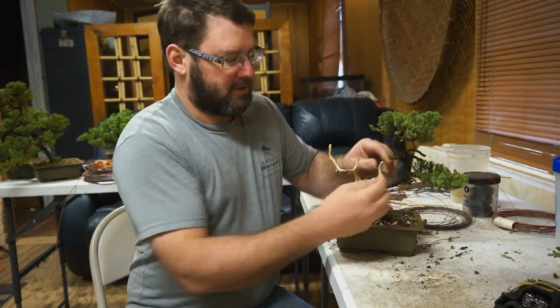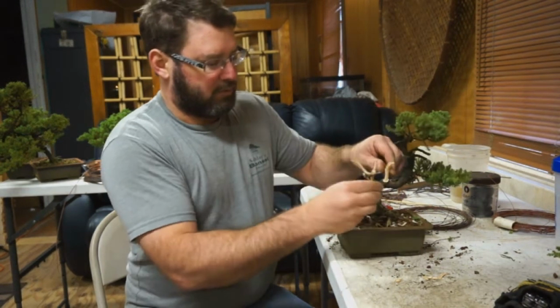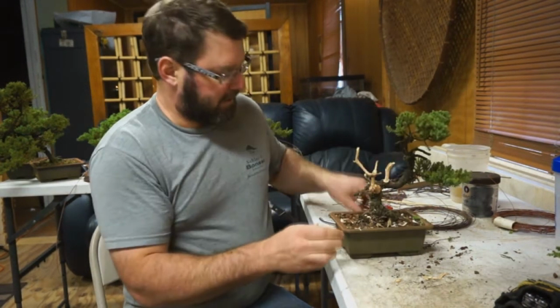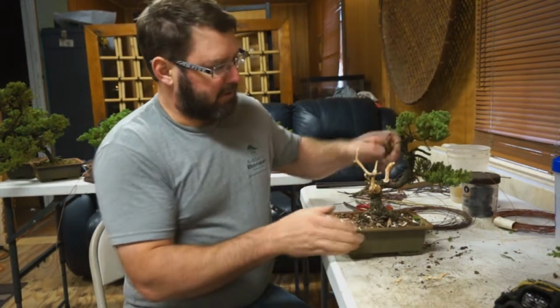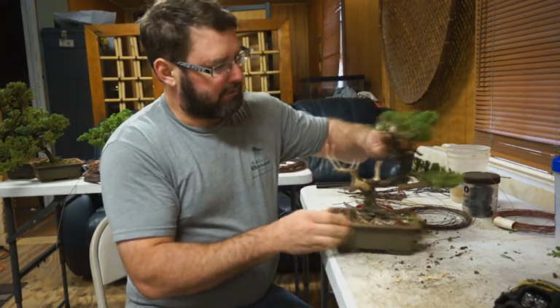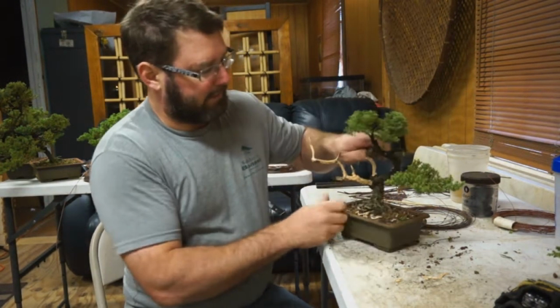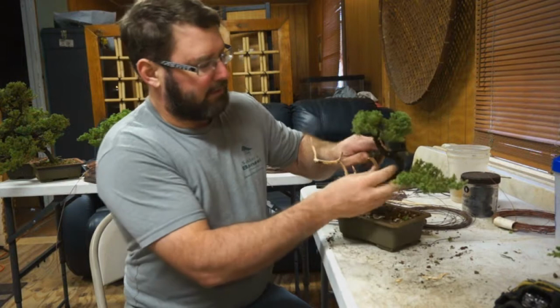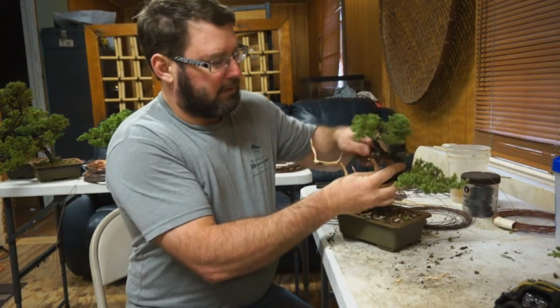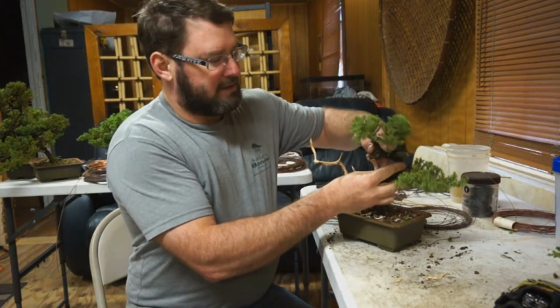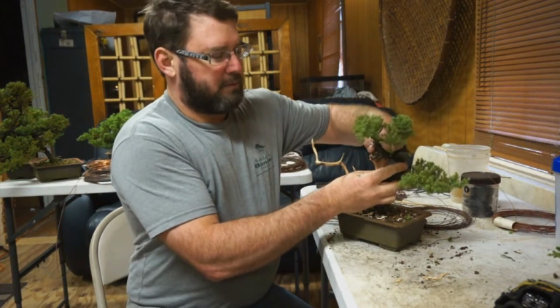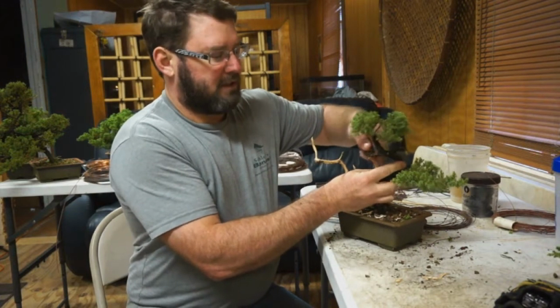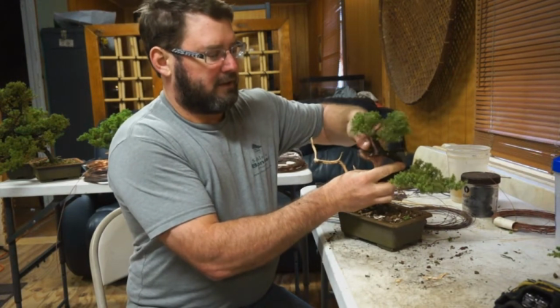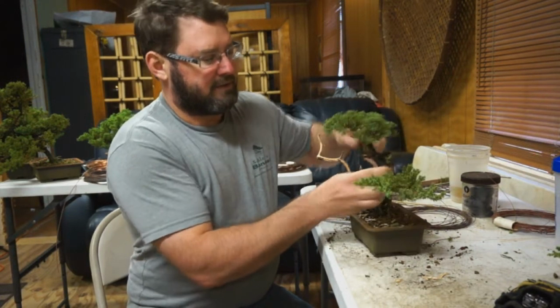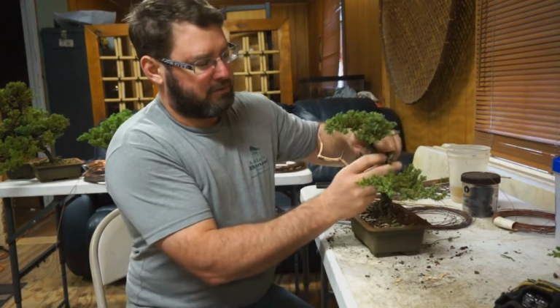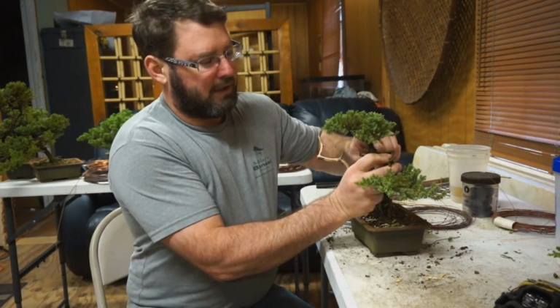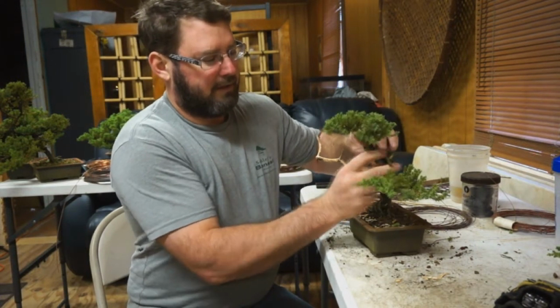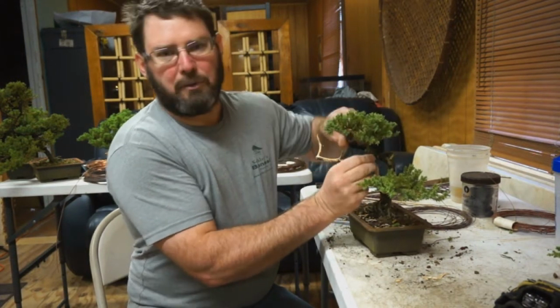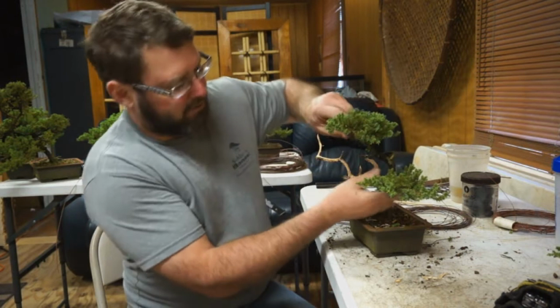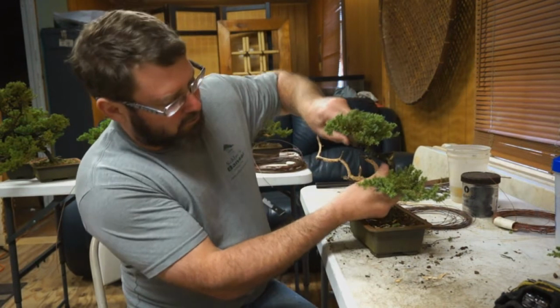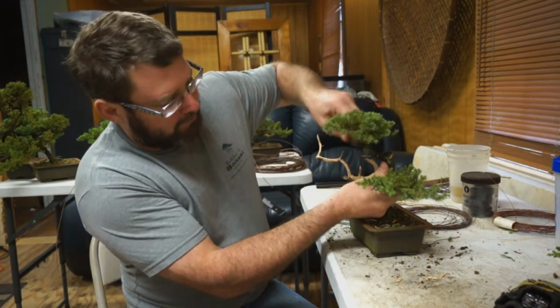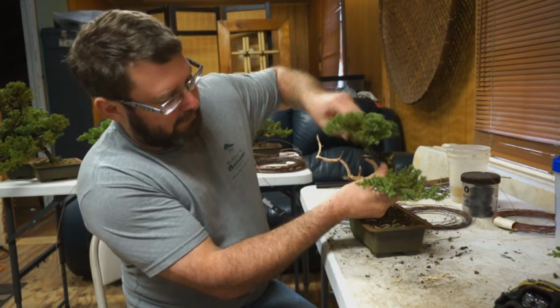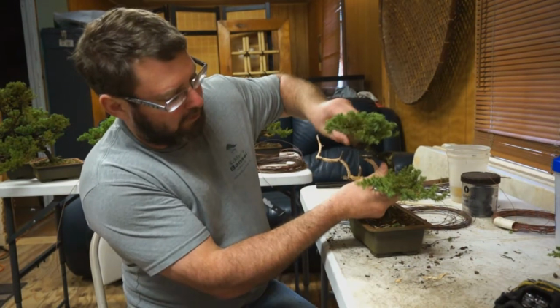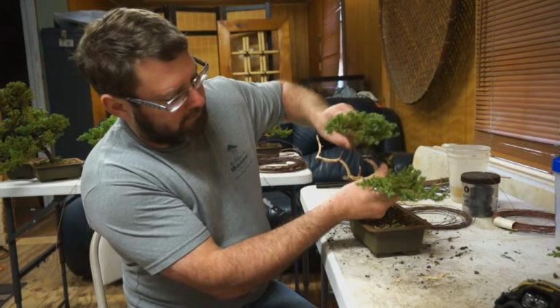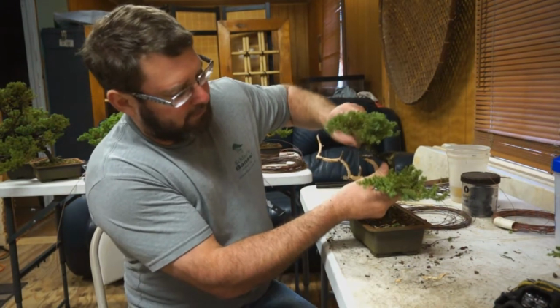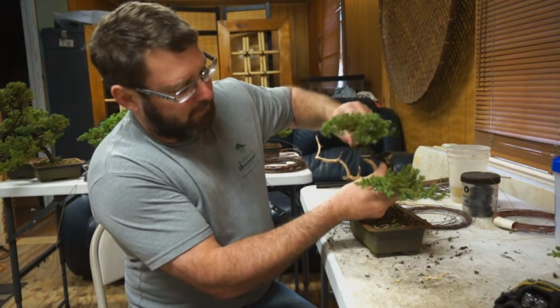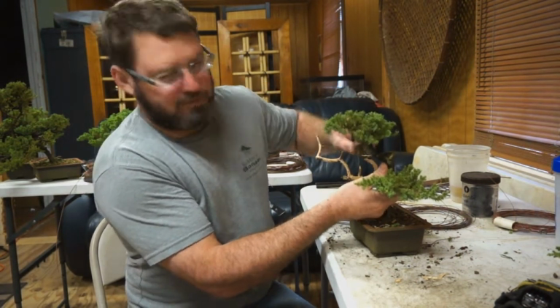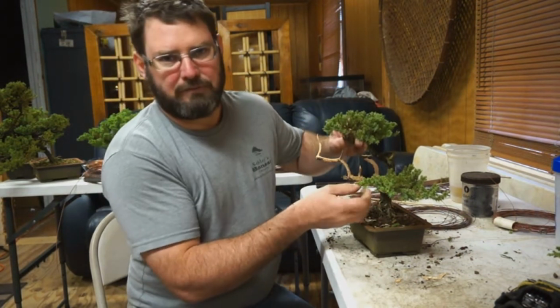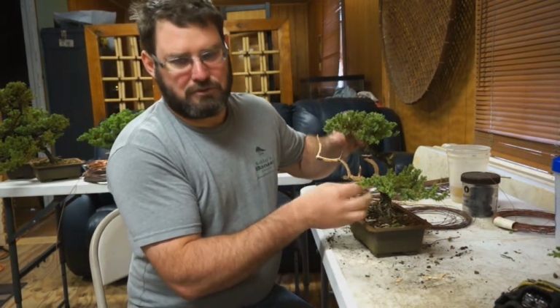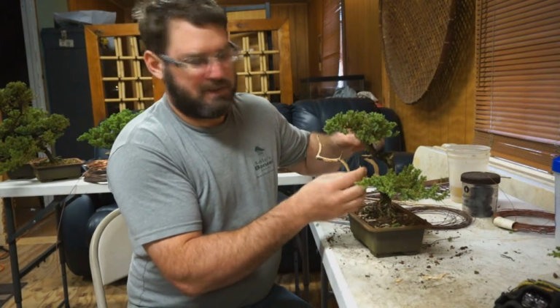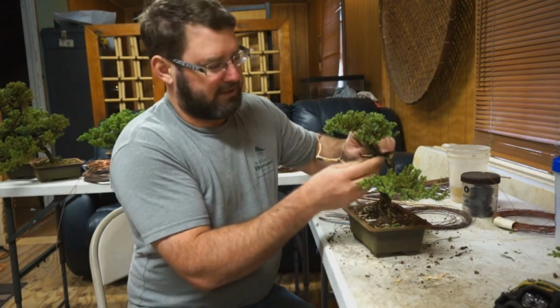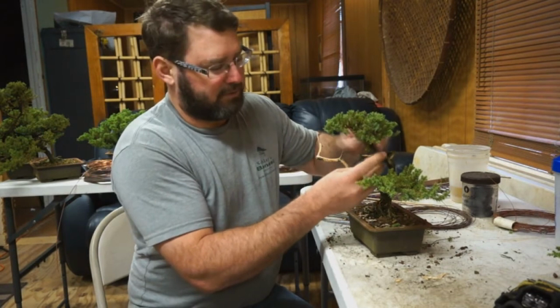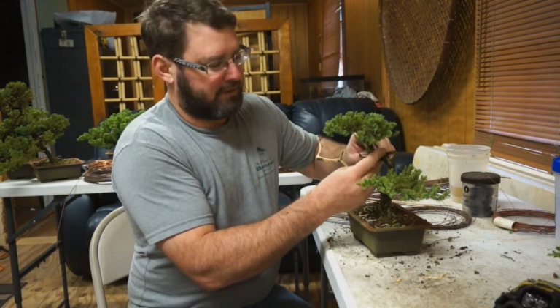These are the live ones — you can see how easy they were. And then these are the deadwoods — you can see how much harder it is to strip. A wire wheel does a good job of taking this off. So I'm going to strip these and clean these up with this for now.